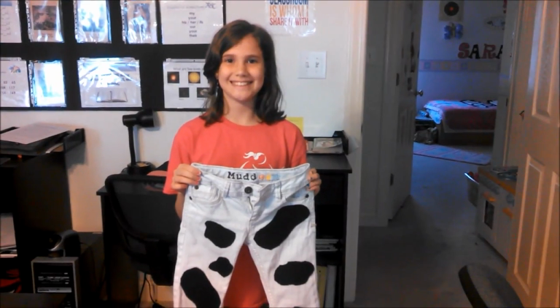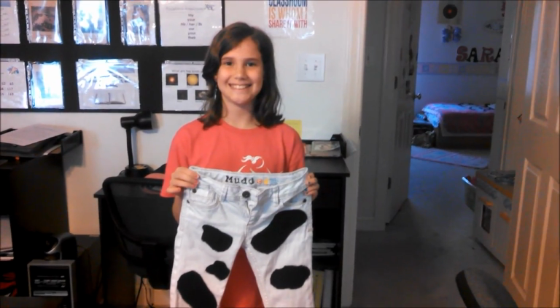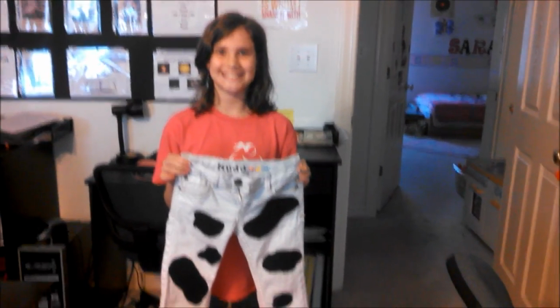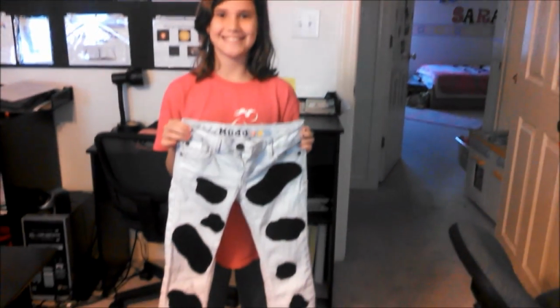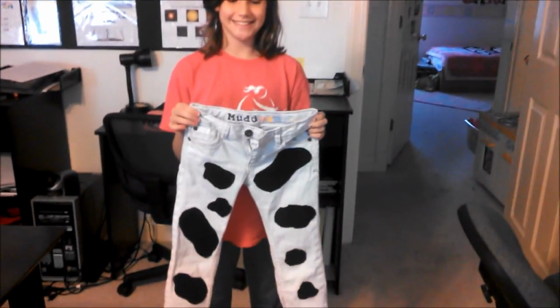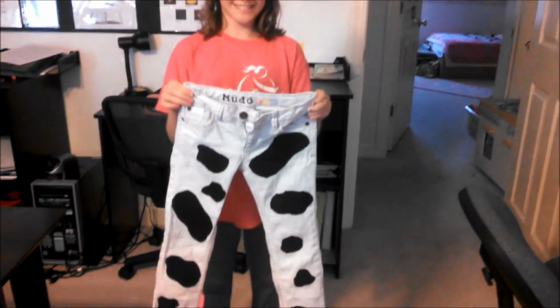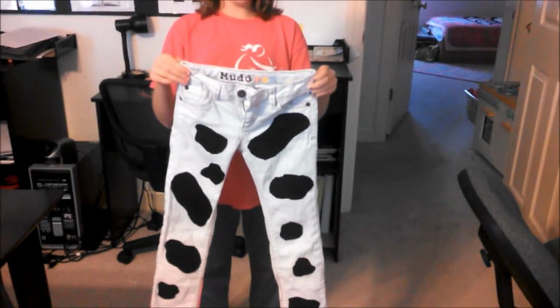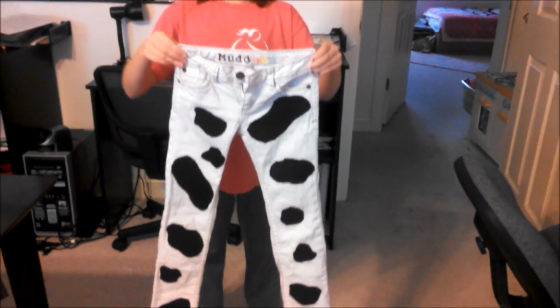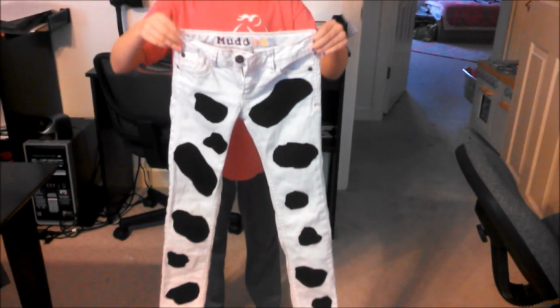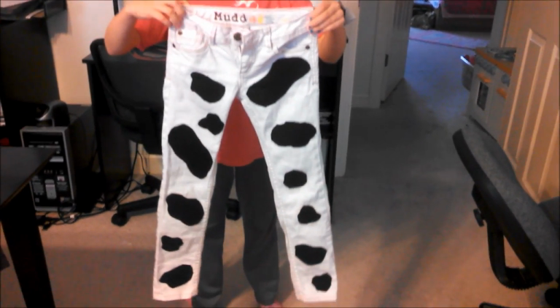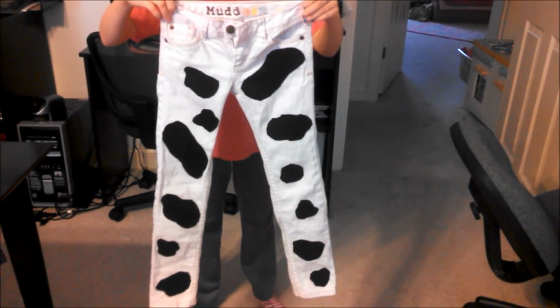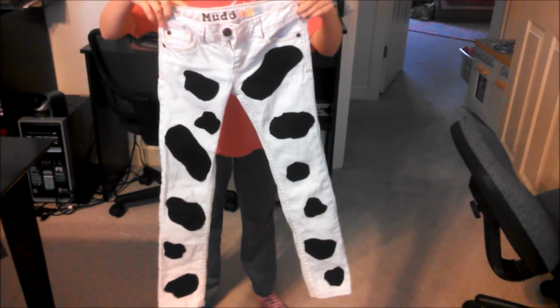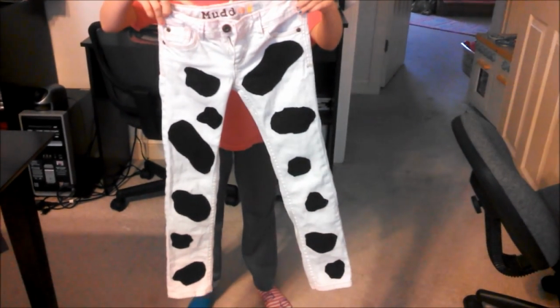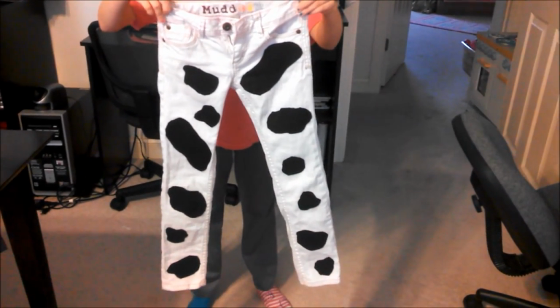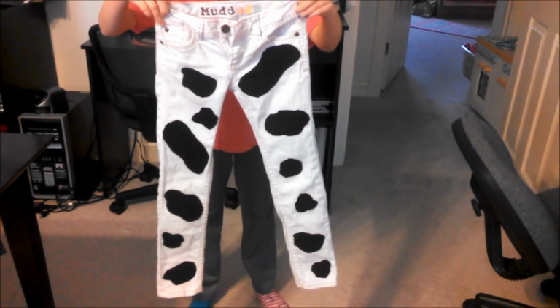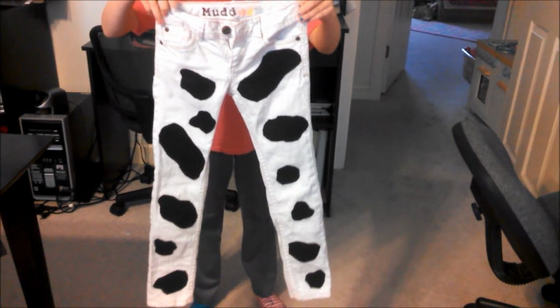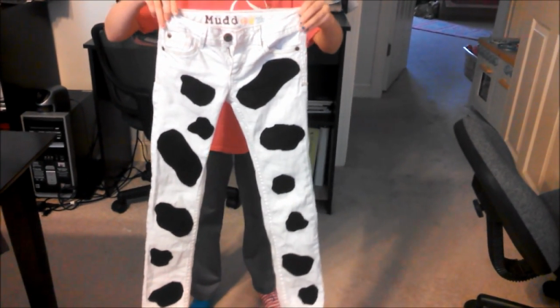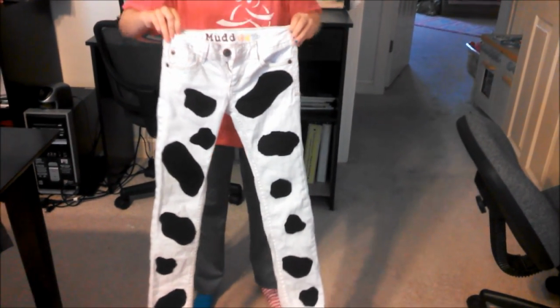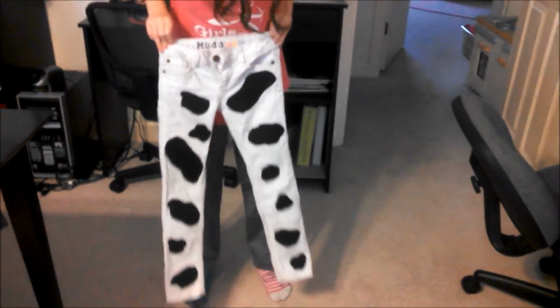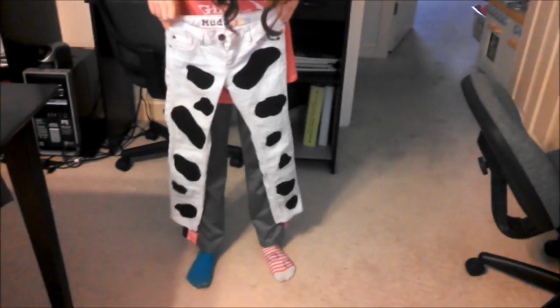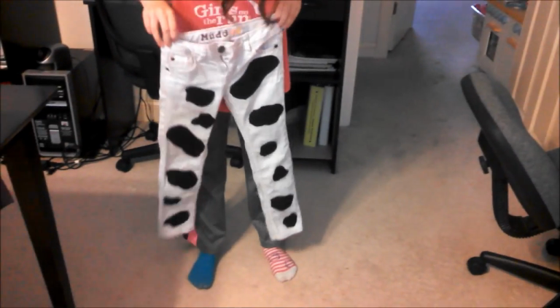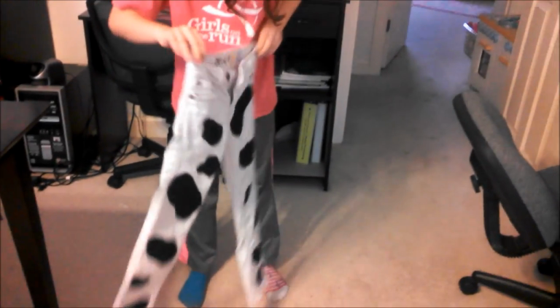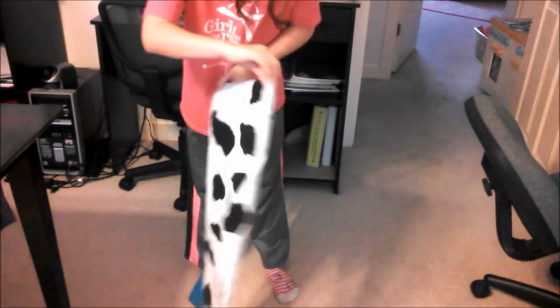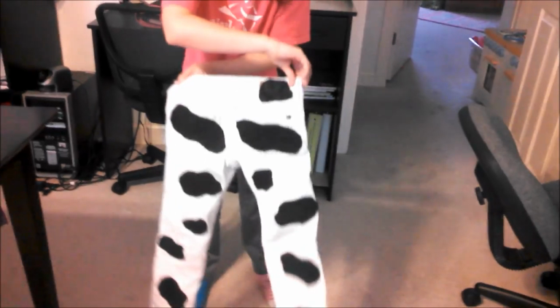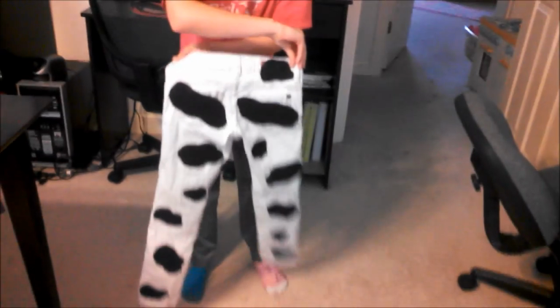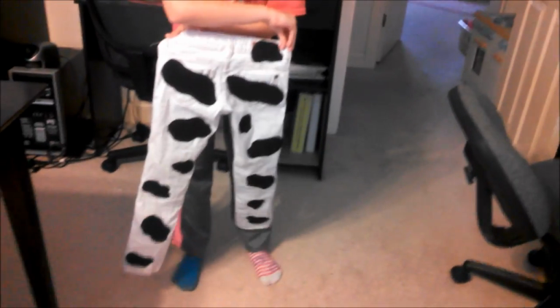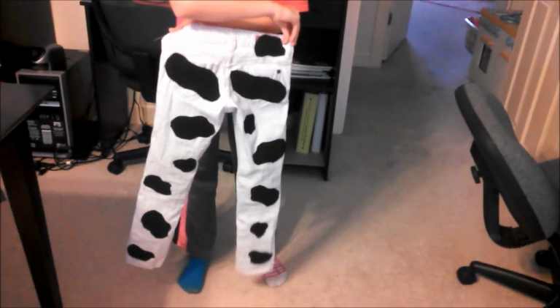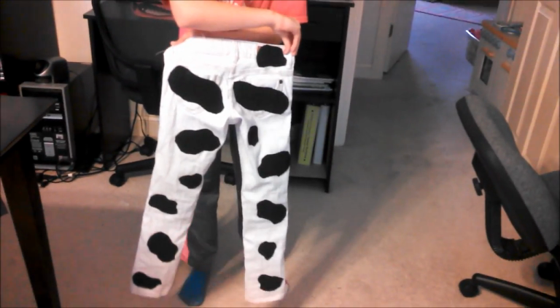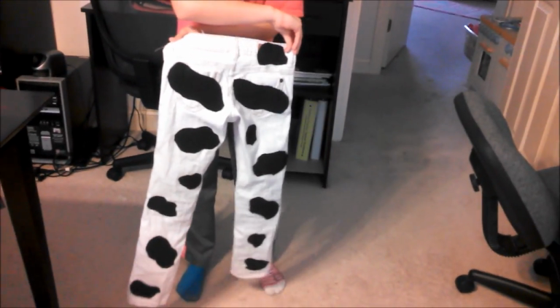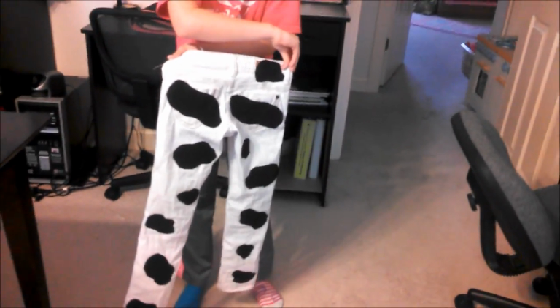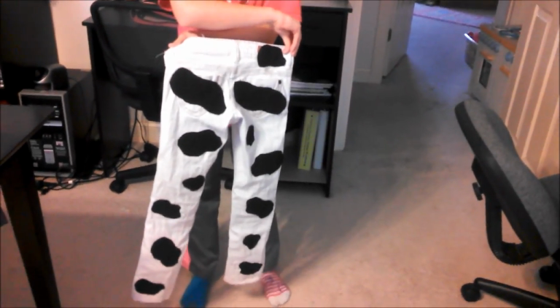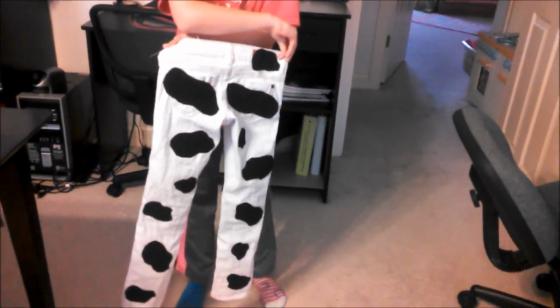All right, here is step two — the pants or the bottom. Just needs a tail.